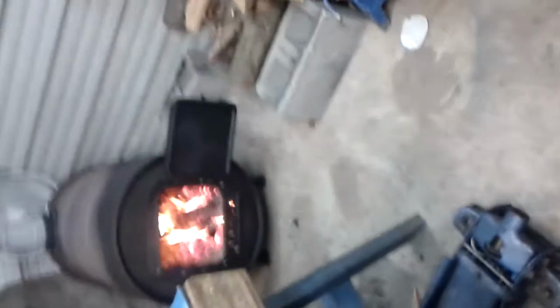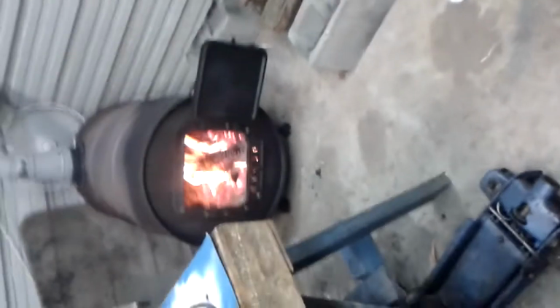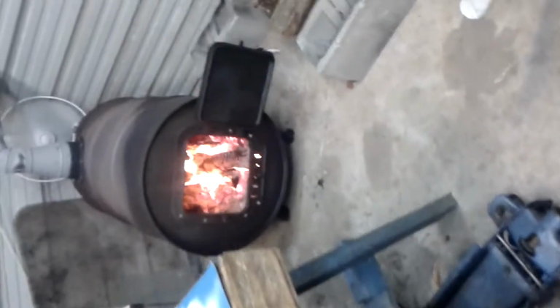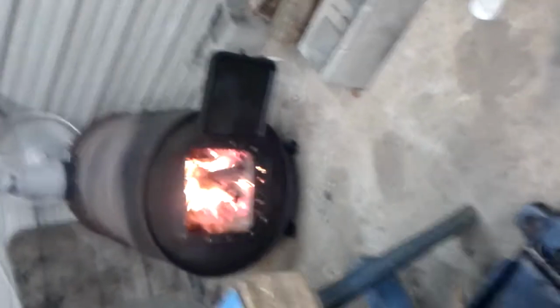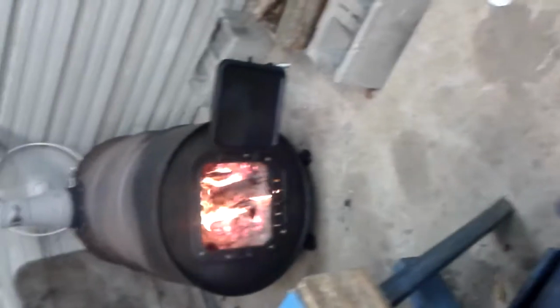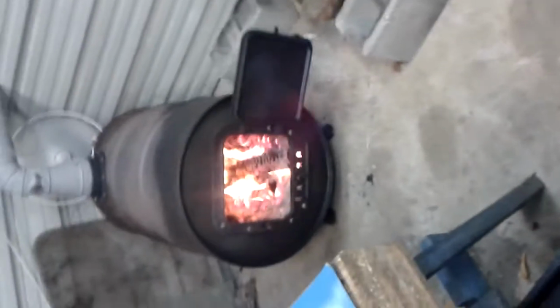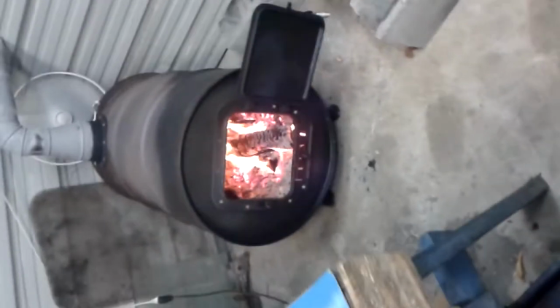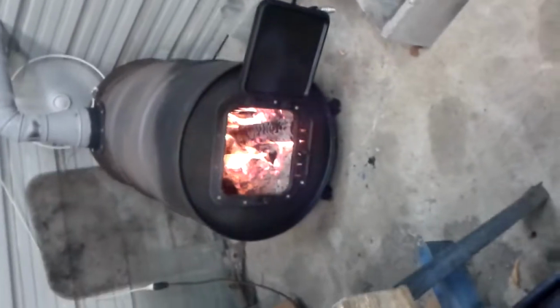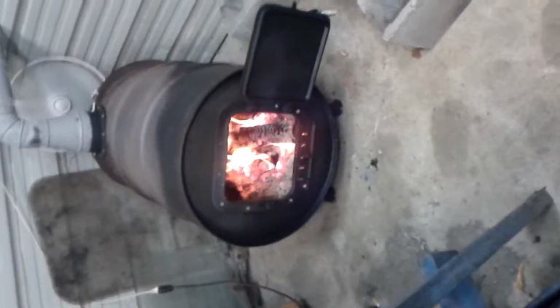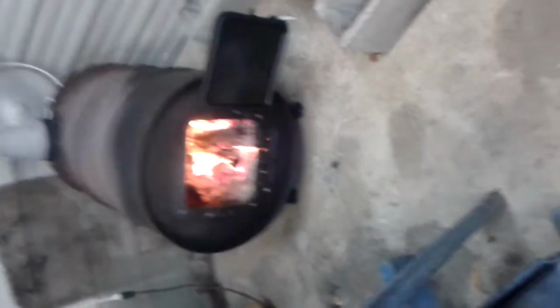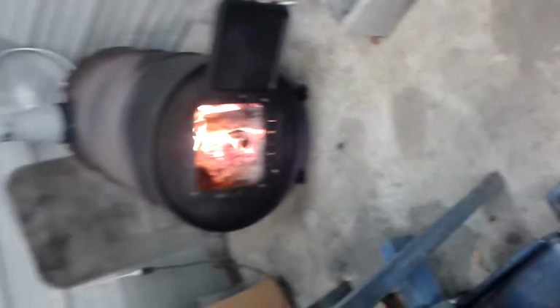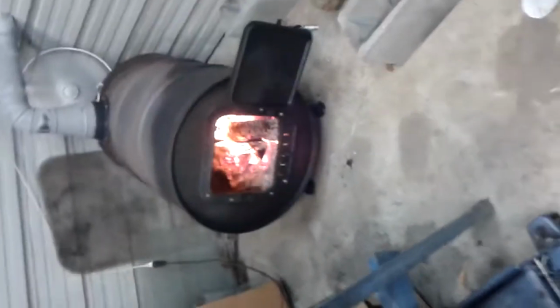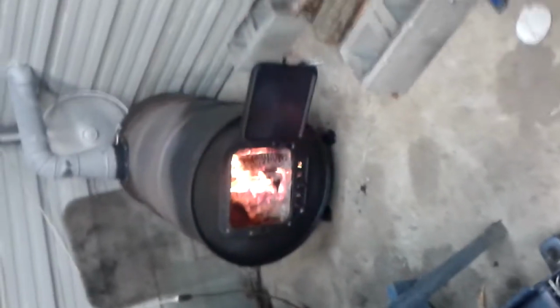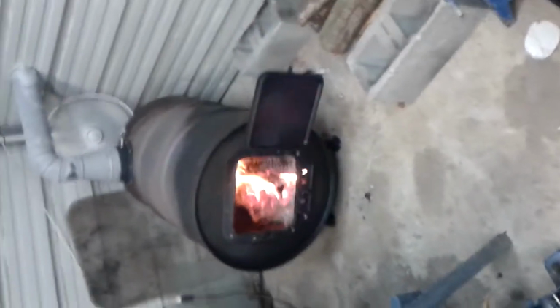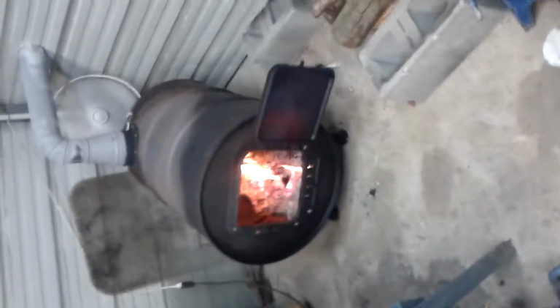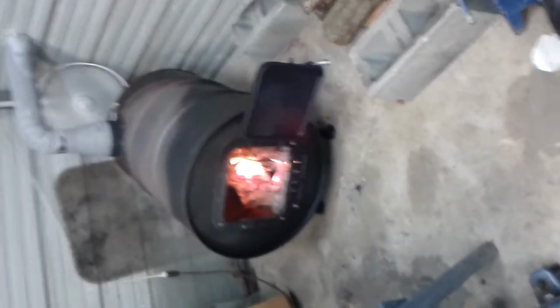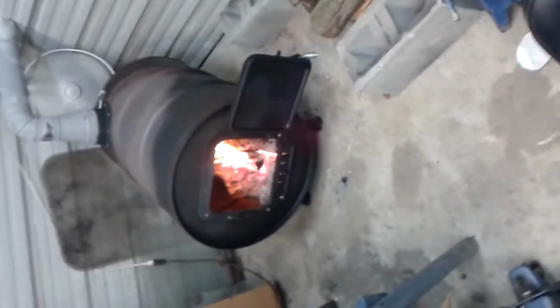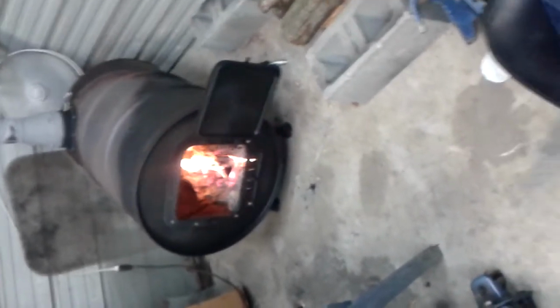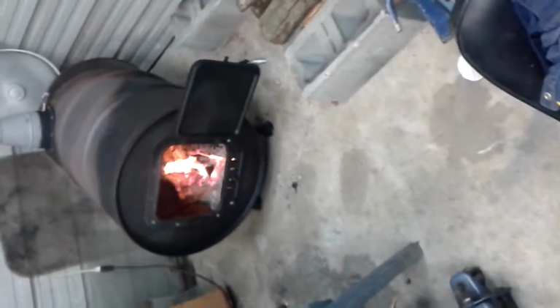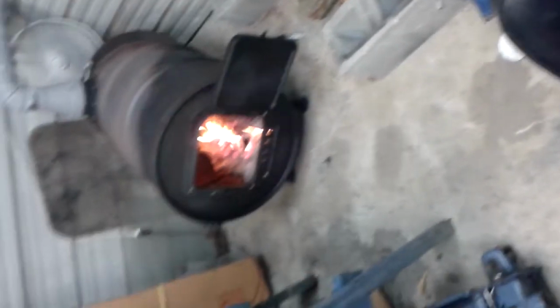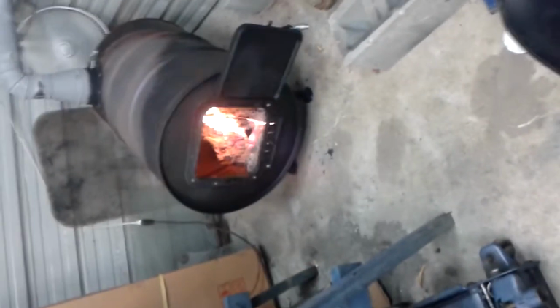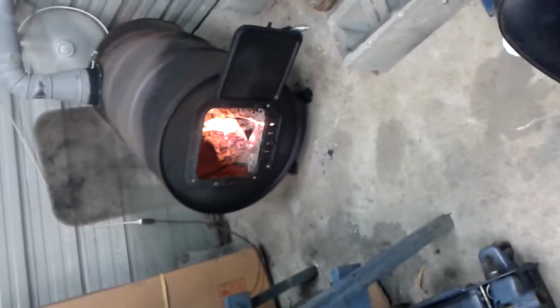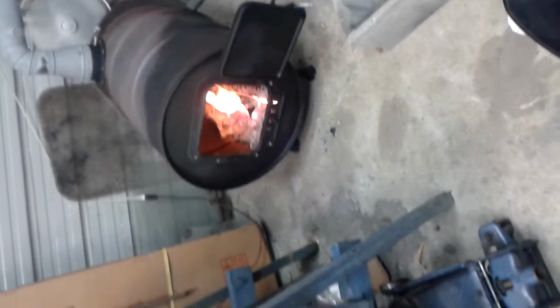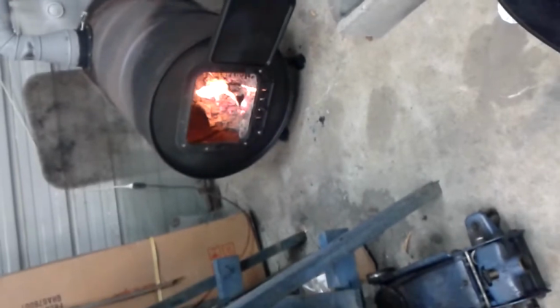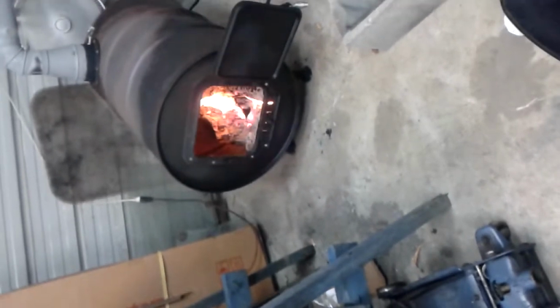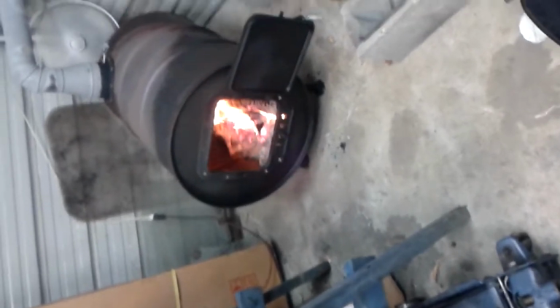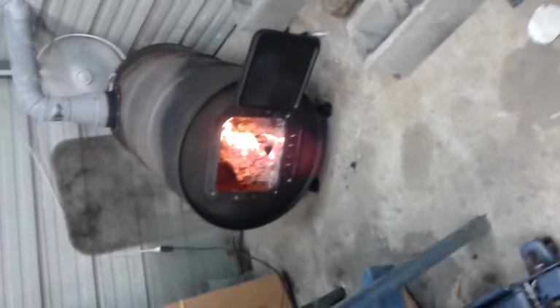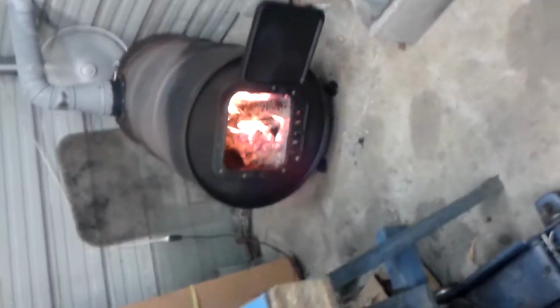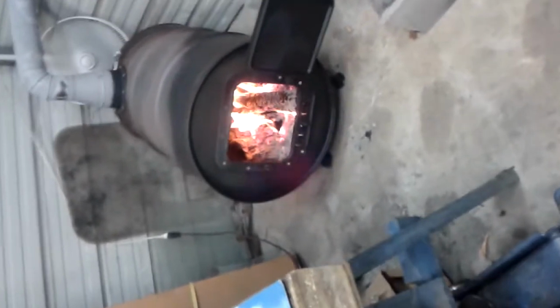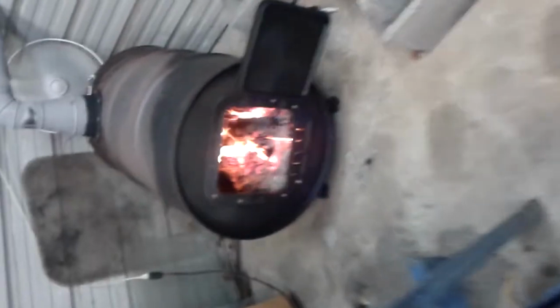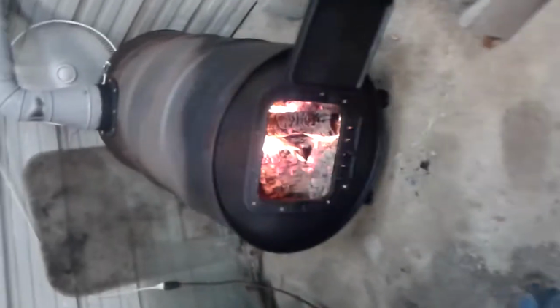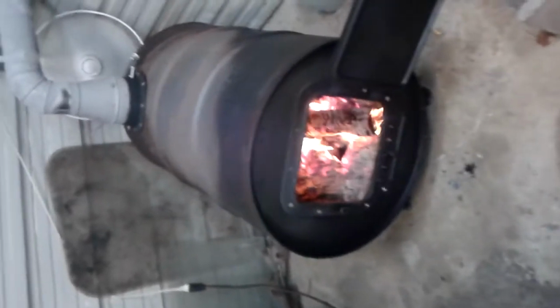This is my barrel stove that I made. As you can see, it's just a 55 gallon barrel. I went and got a kit from Tractor Supply and made it.